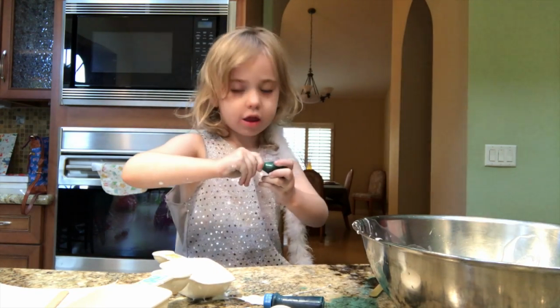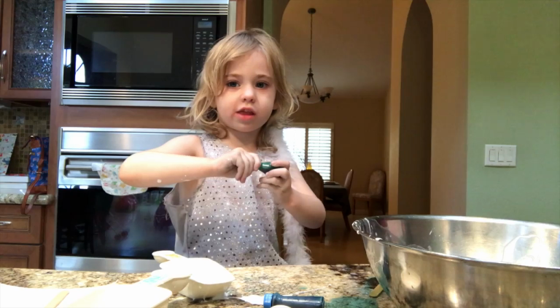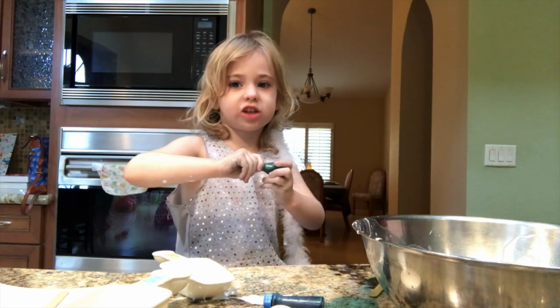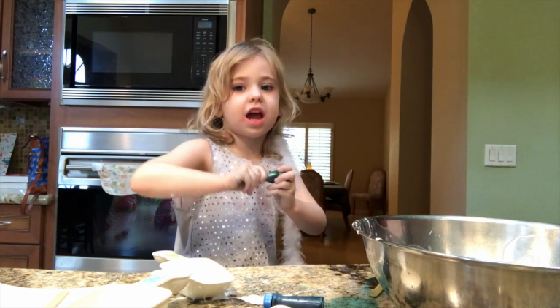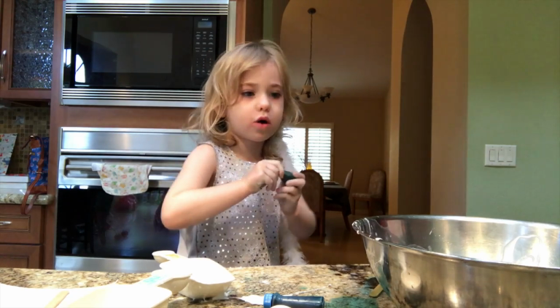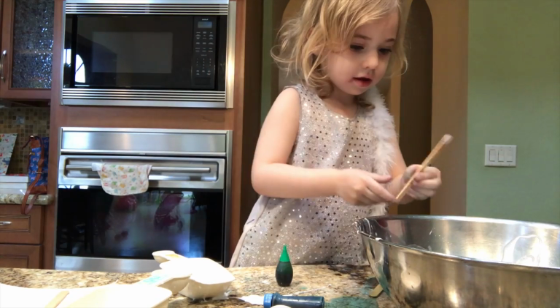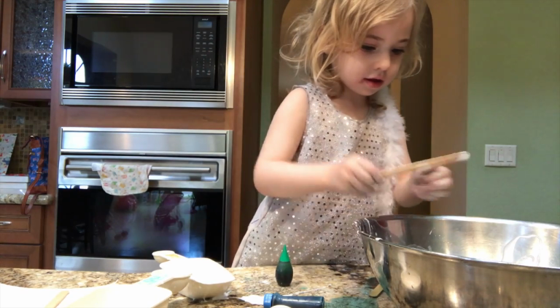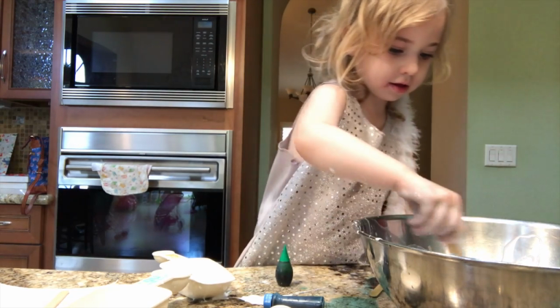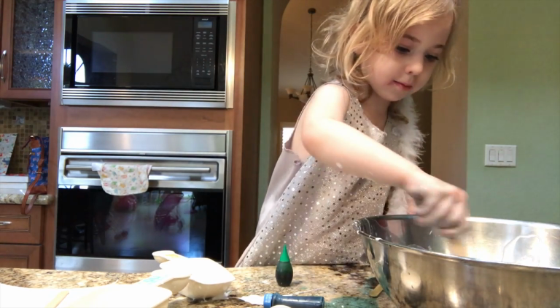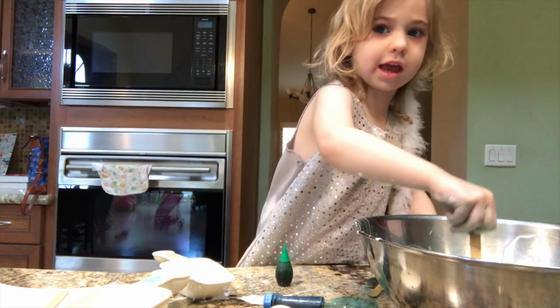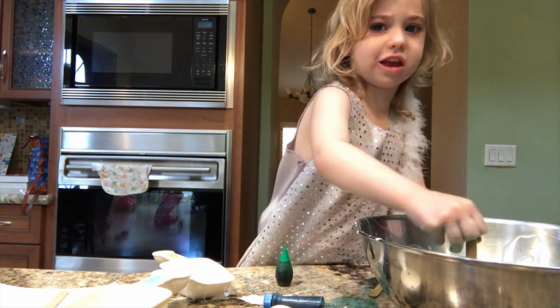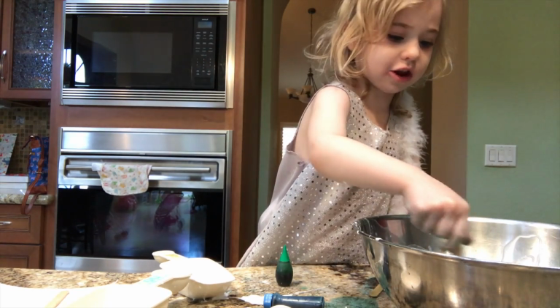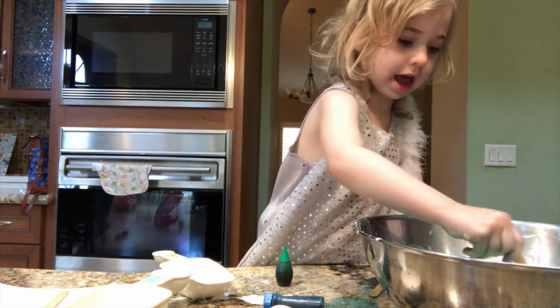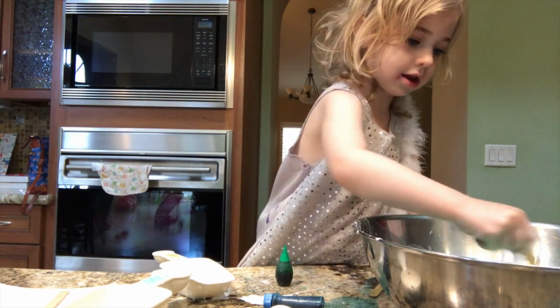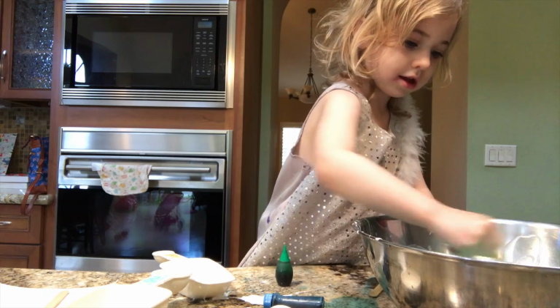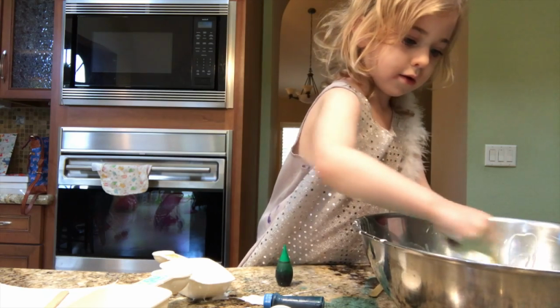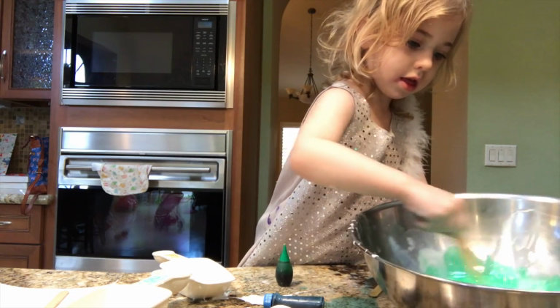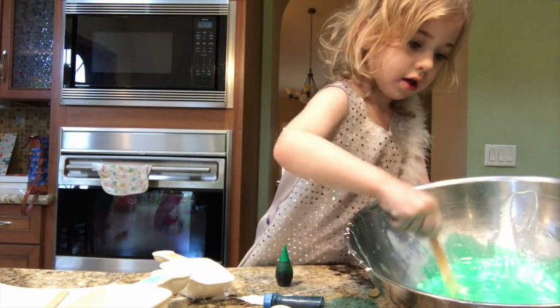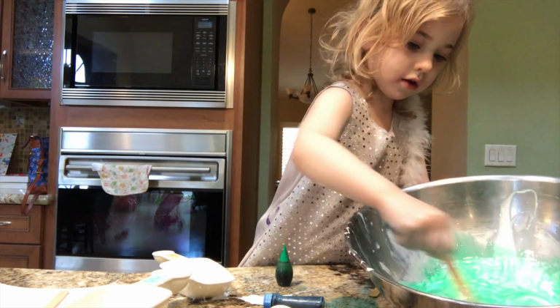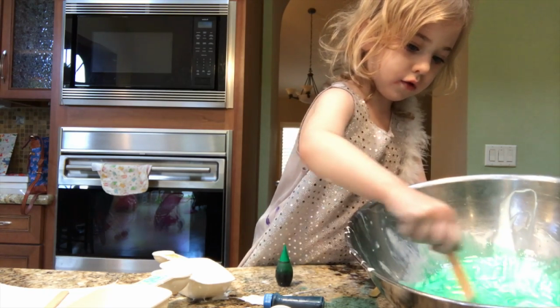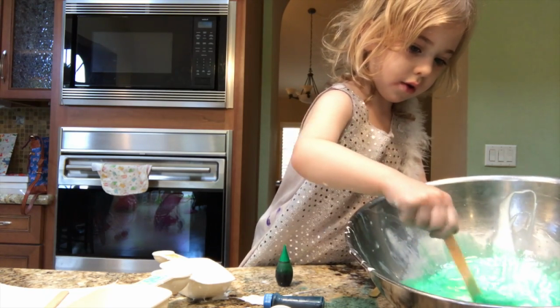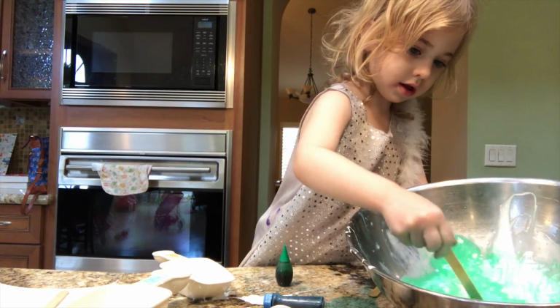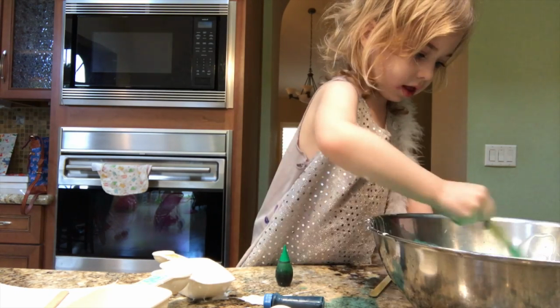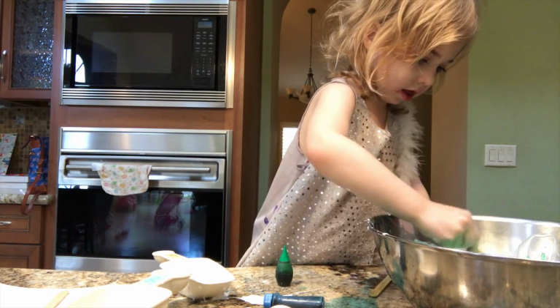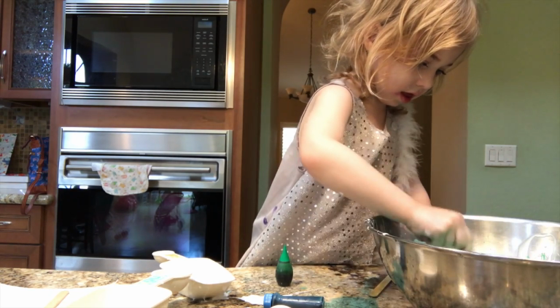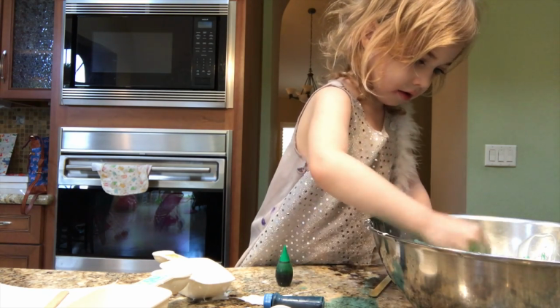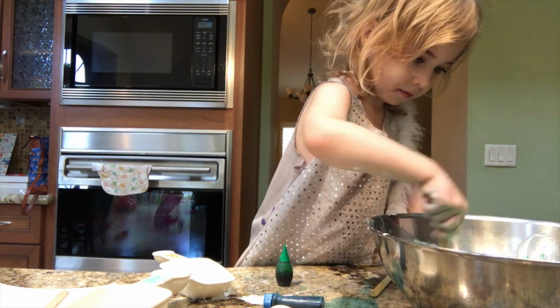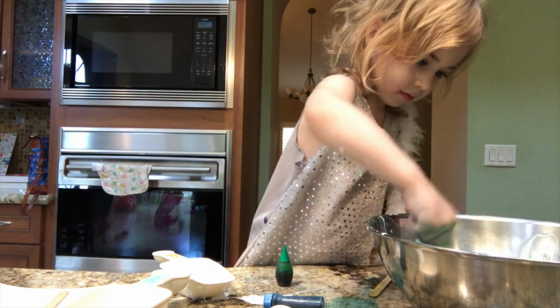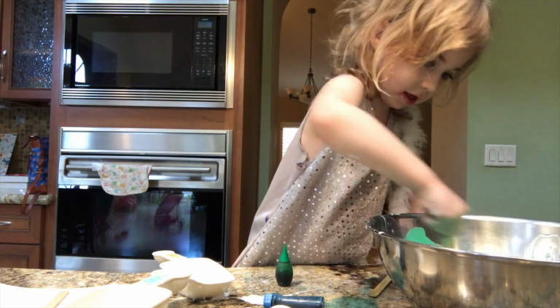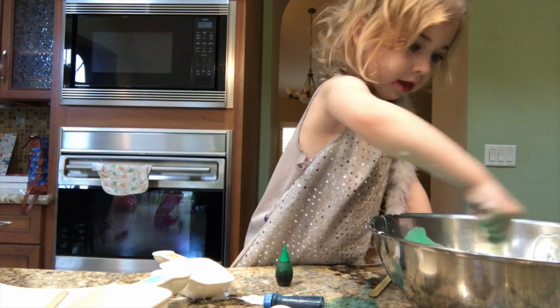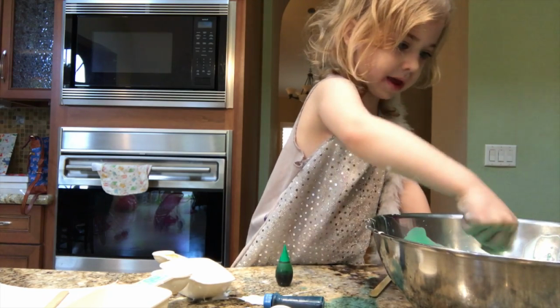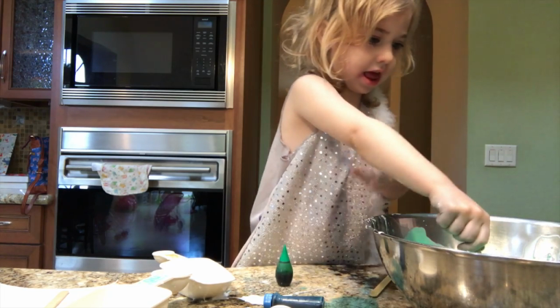Now we're putting lots of drops to make it very colorful. Now we're putting the top back on so it doesn't dry out. Now I'm mixing it together again. Mix it, mix it, mix it.